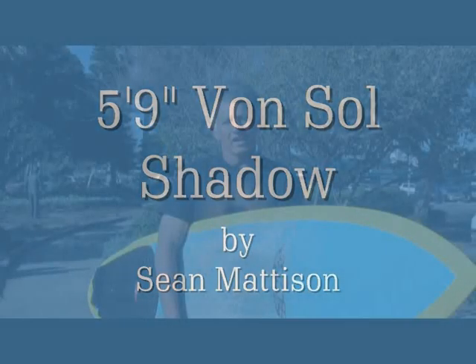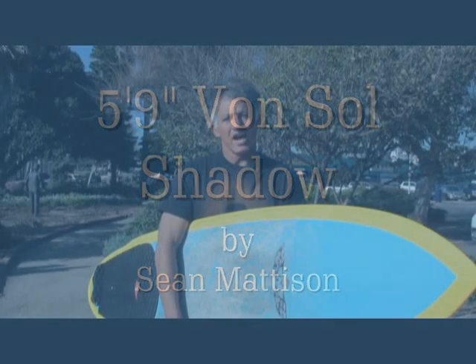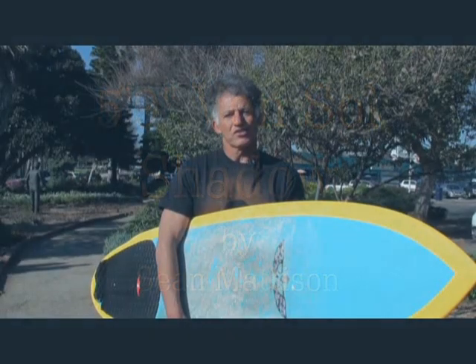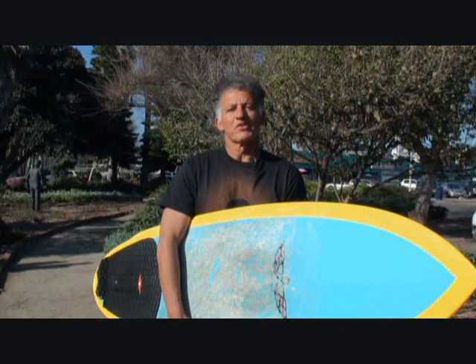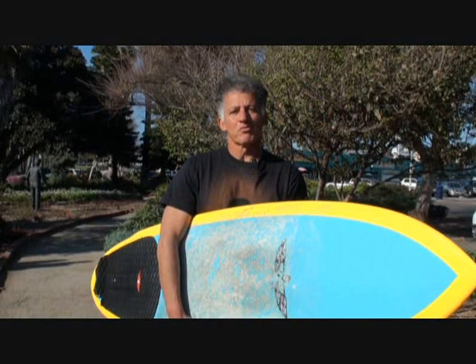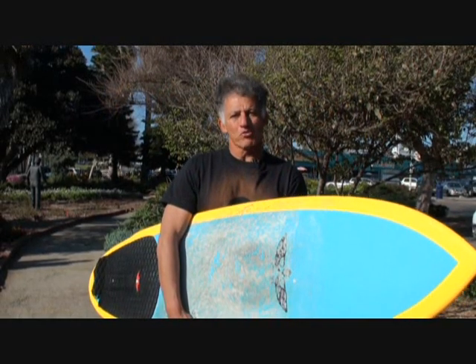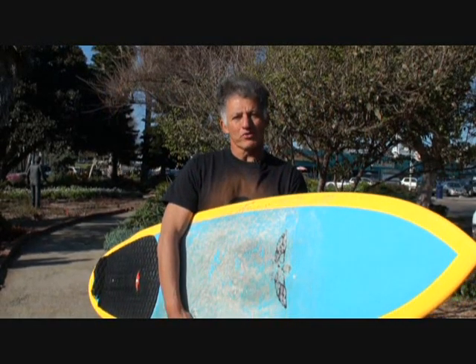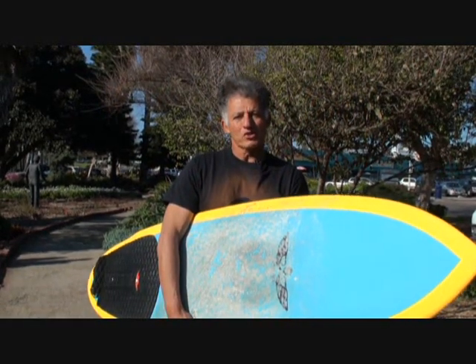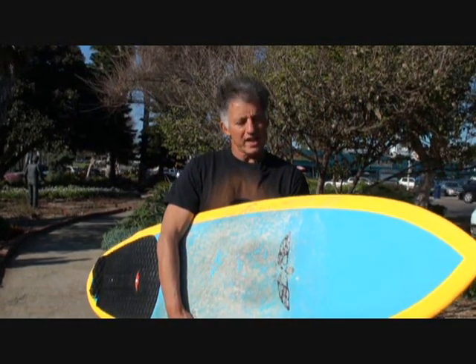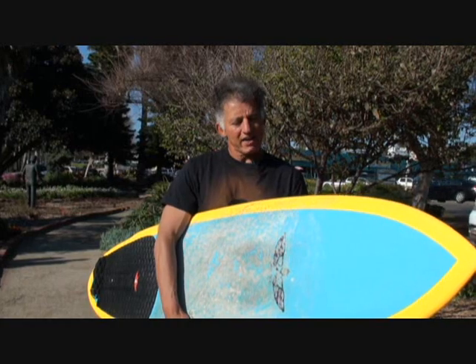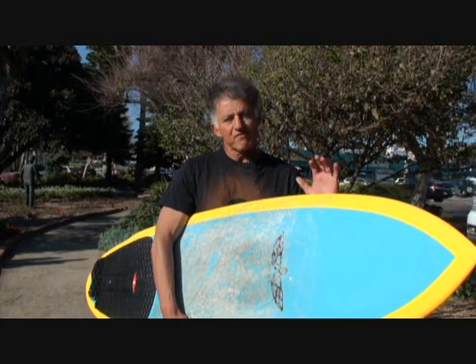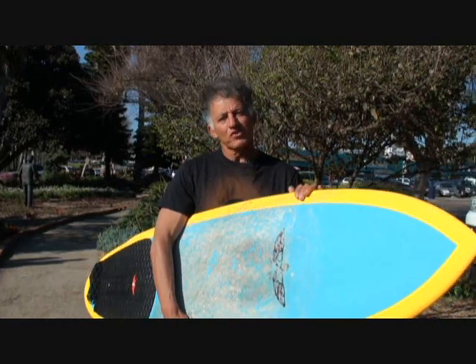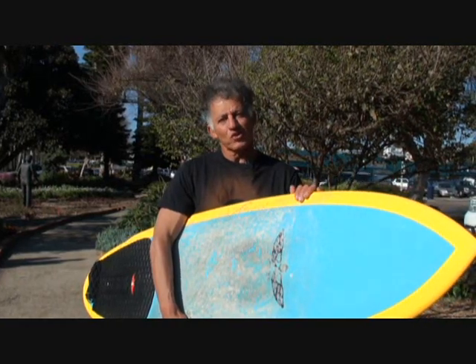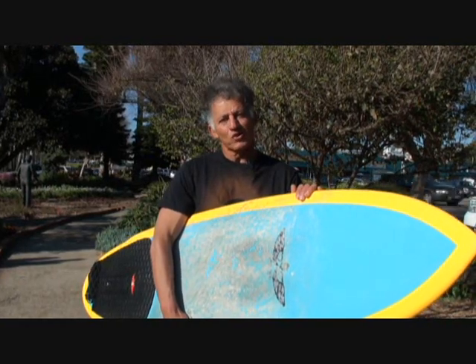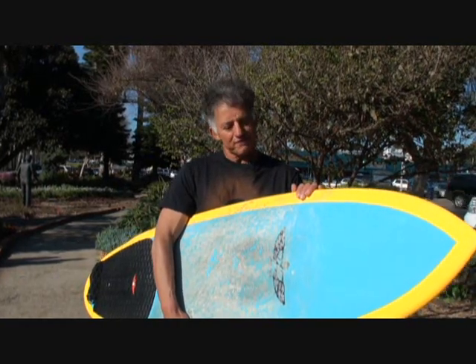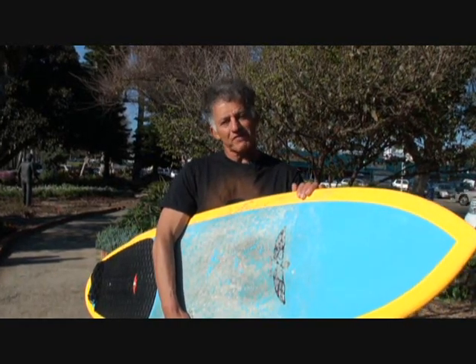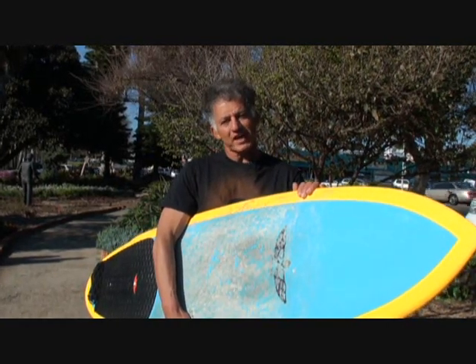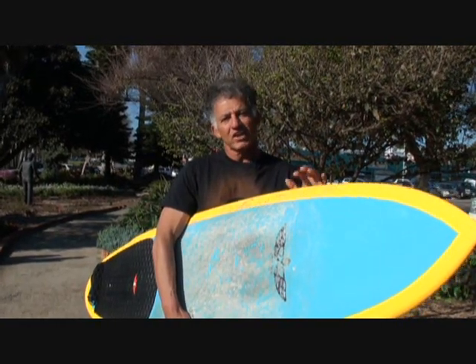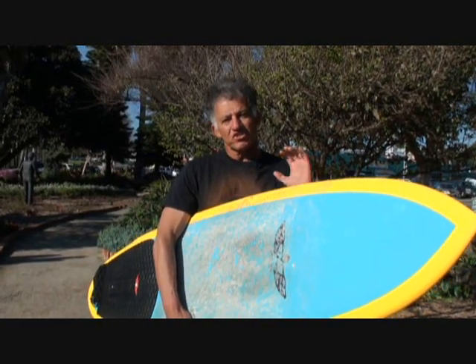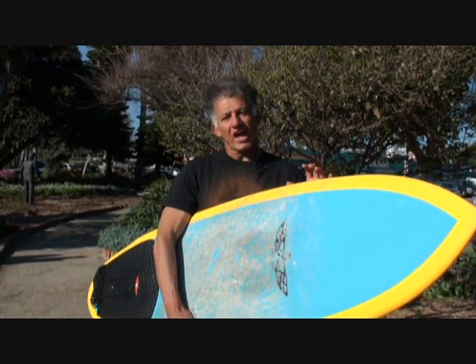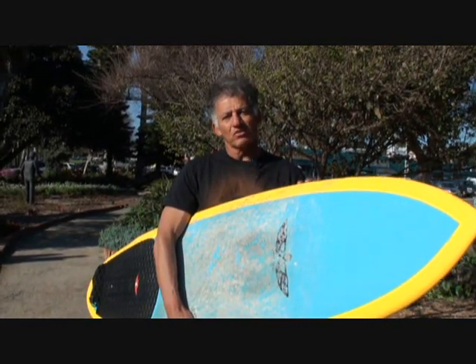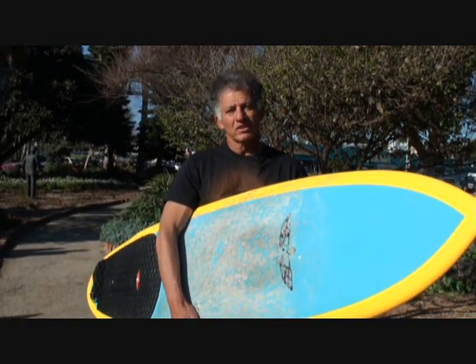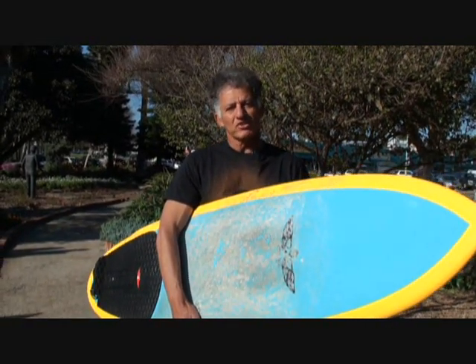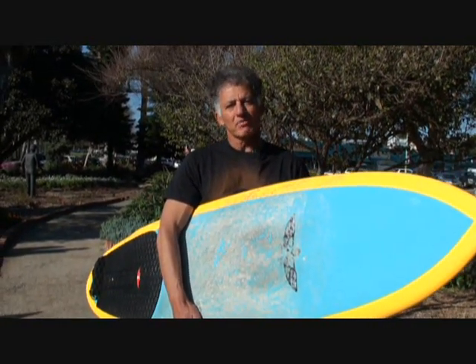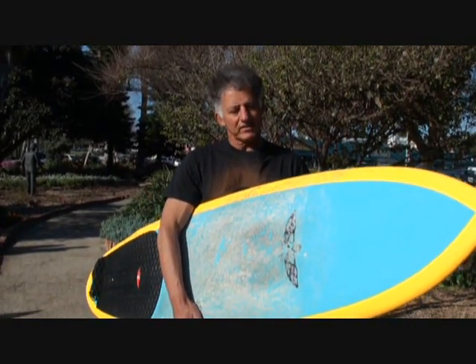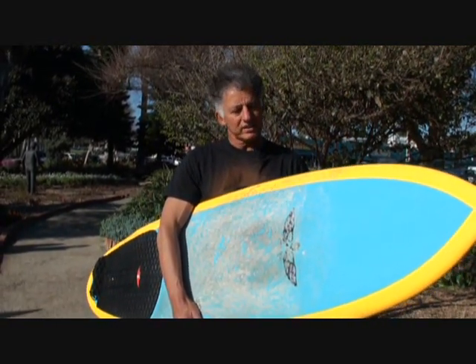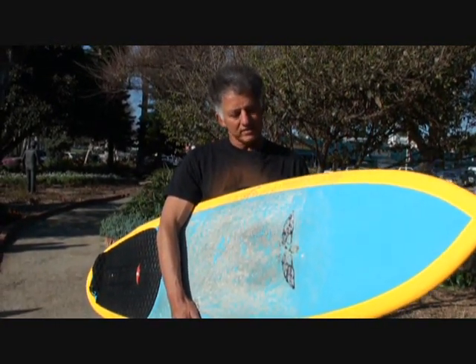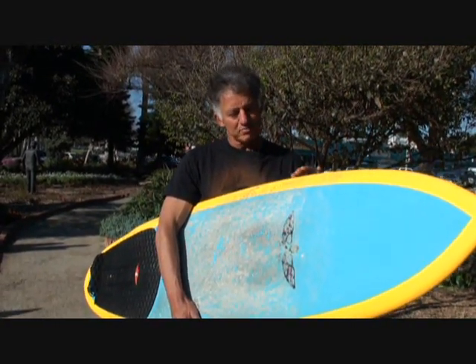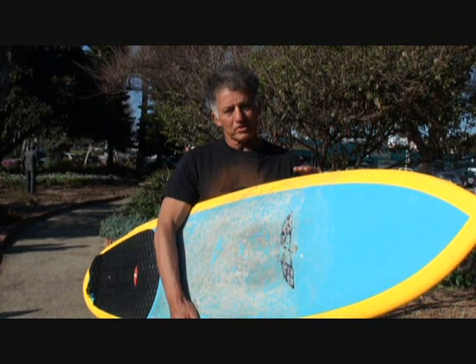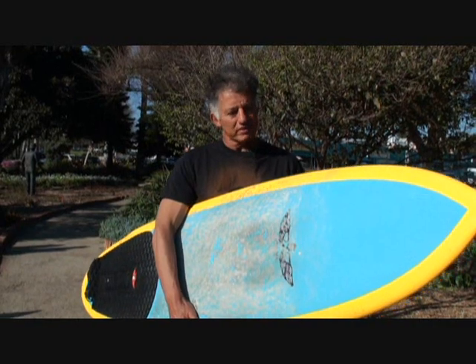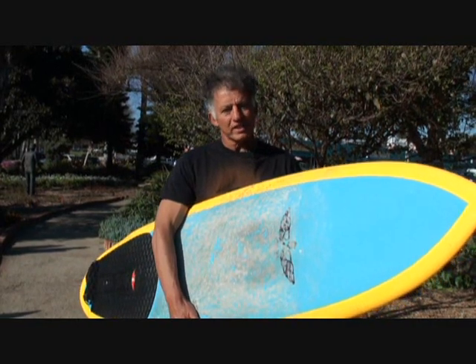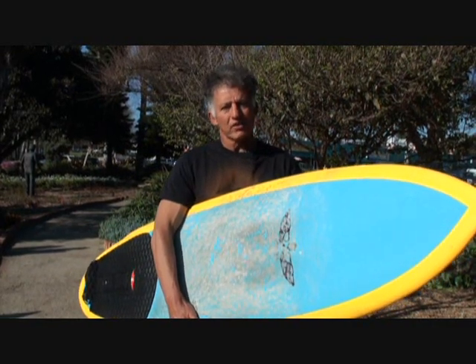Hey guys, this is Lorenzo from Board Riders Review and today I have a Von Sol 5'9 Shadow by Sean Madison. He designed this board here in San Diego.